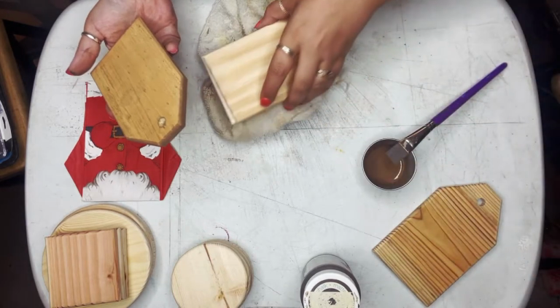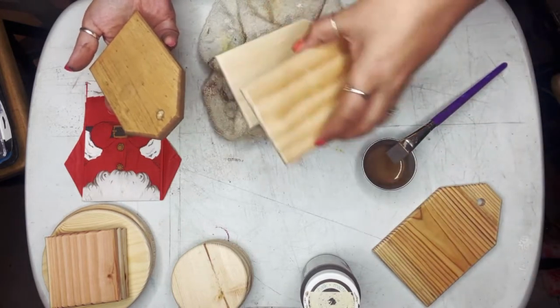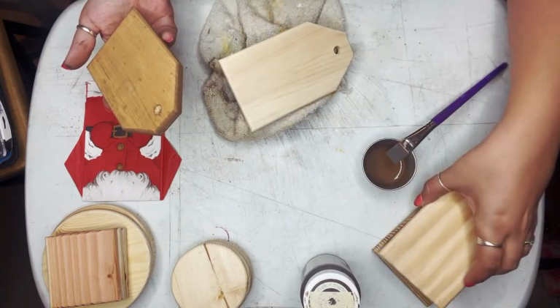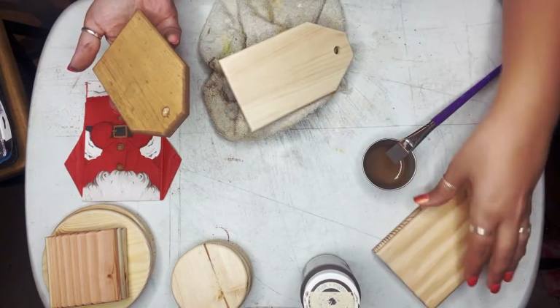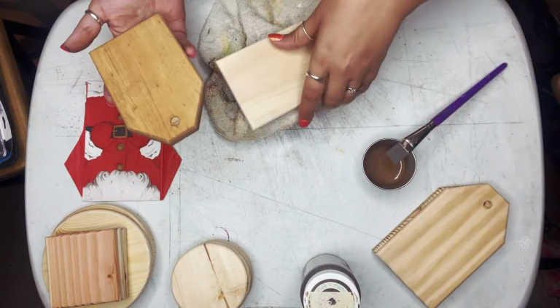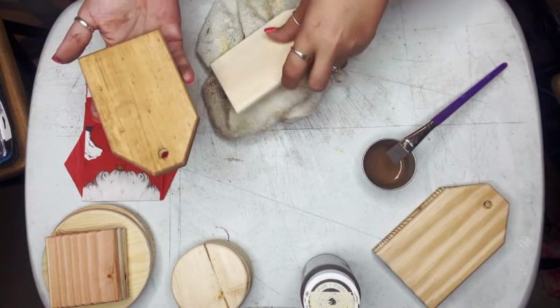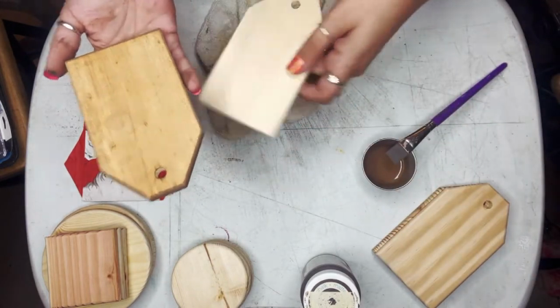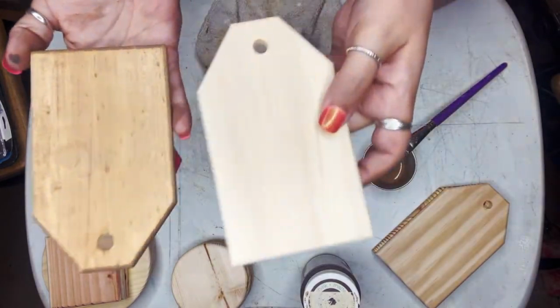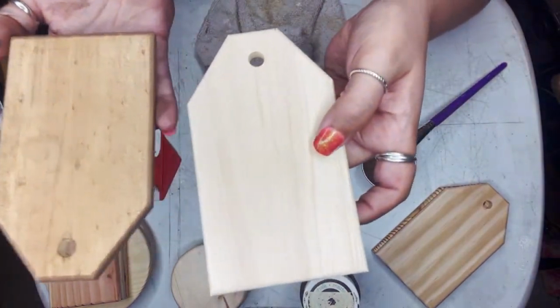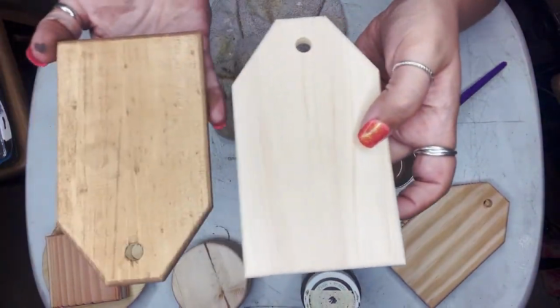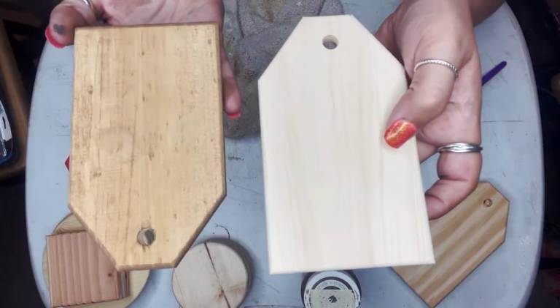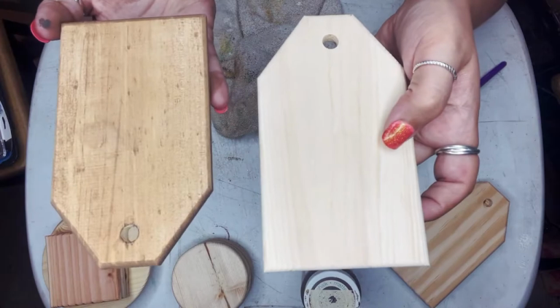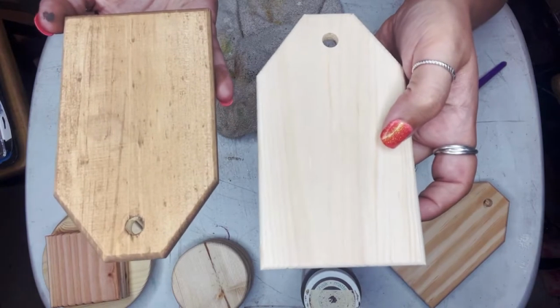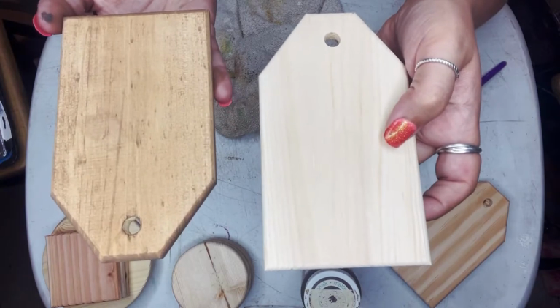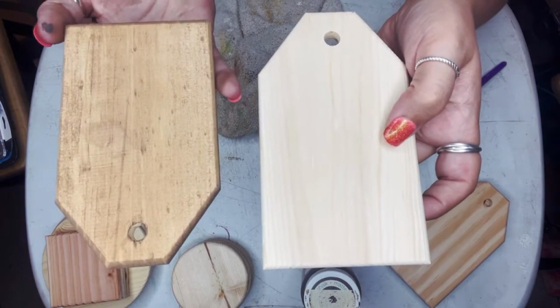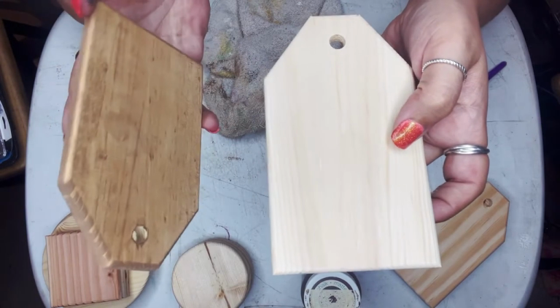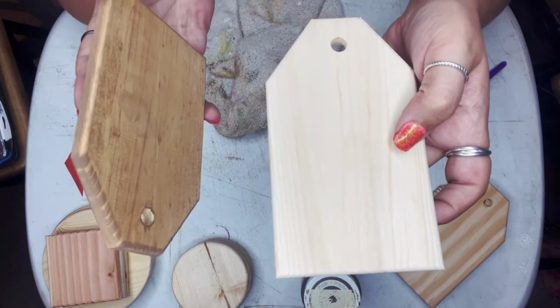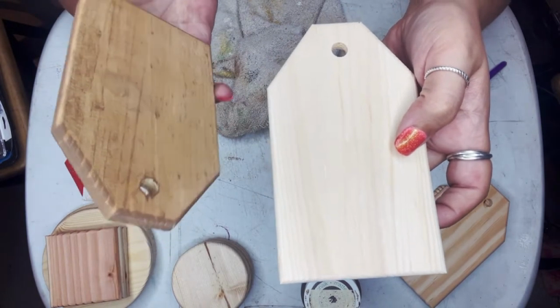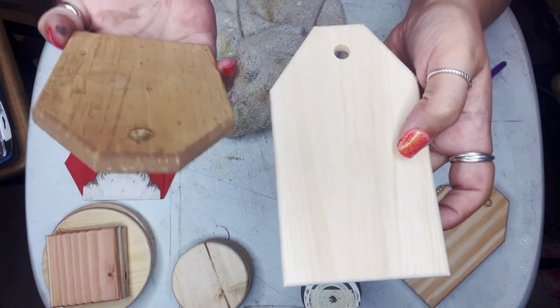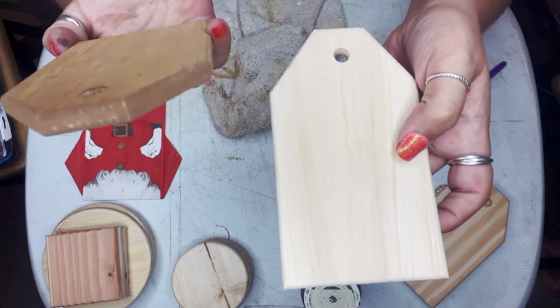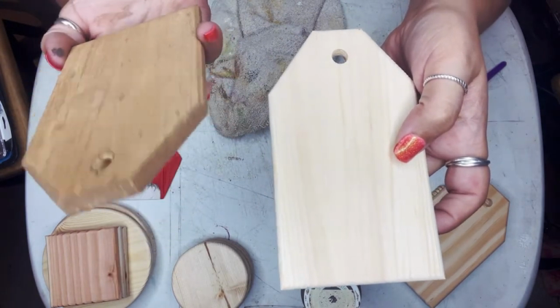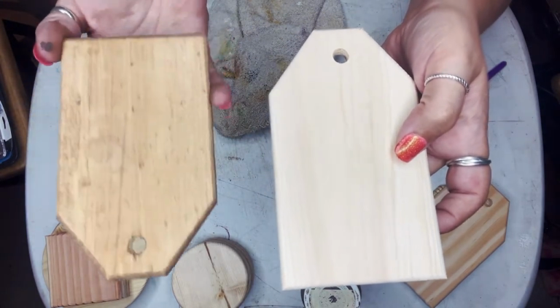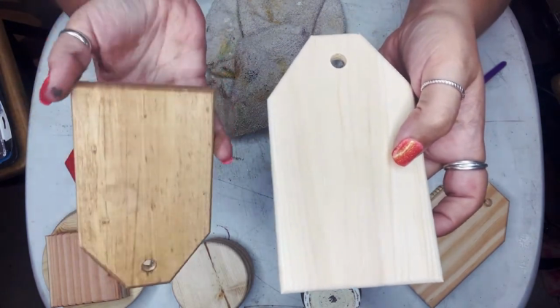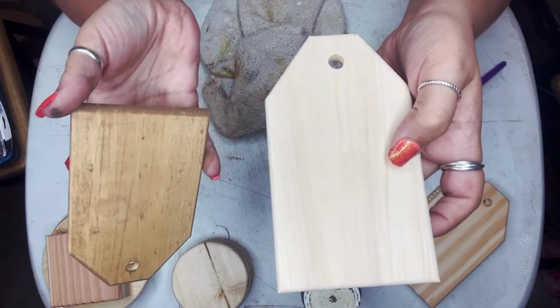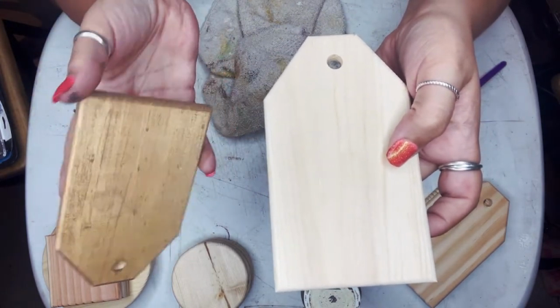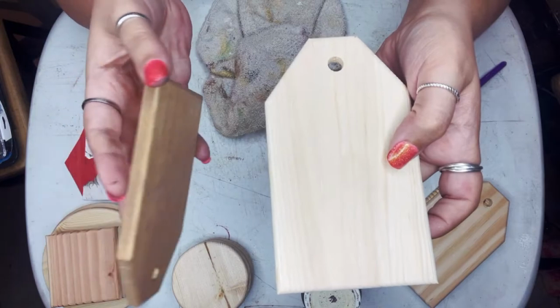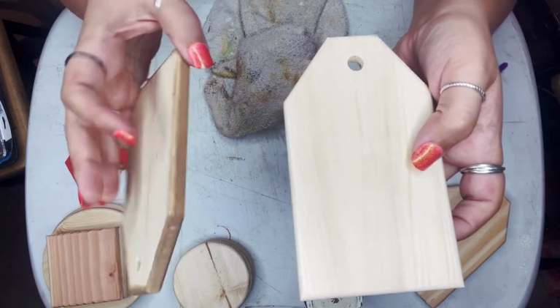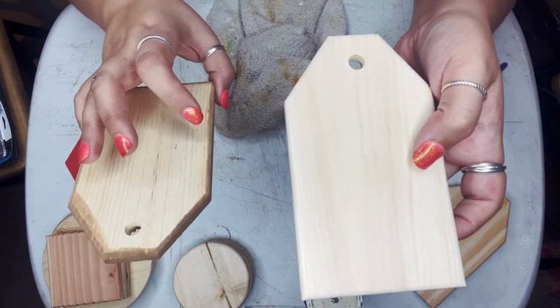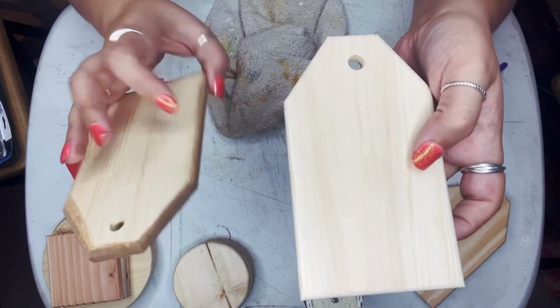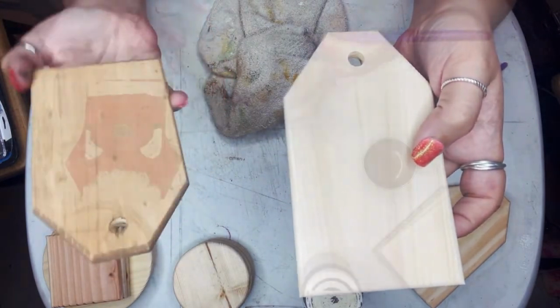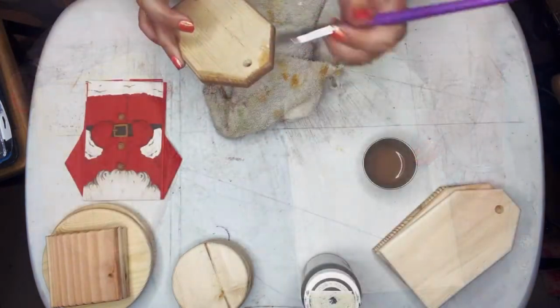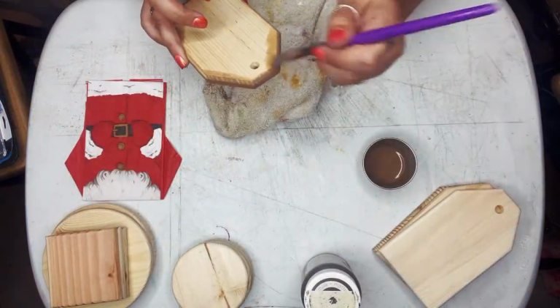This is kind of what it looked like before, and this is what it looks like now. When I'm finished with the entire thing, I'll put a clear coat on everything.